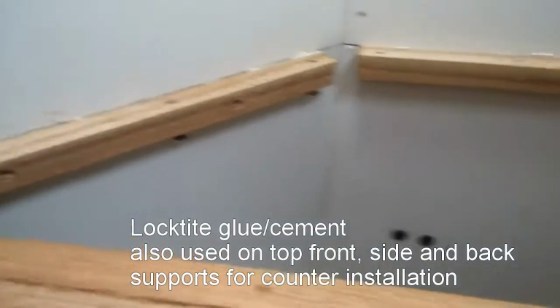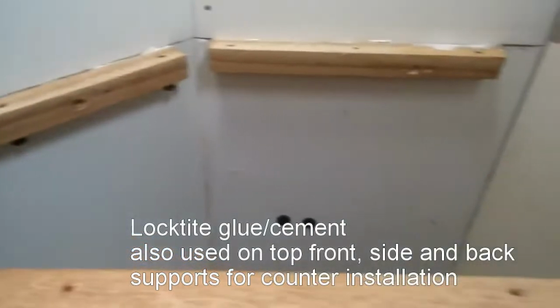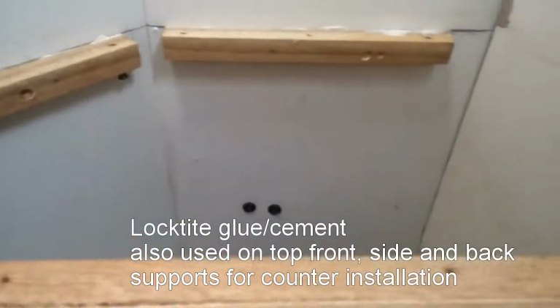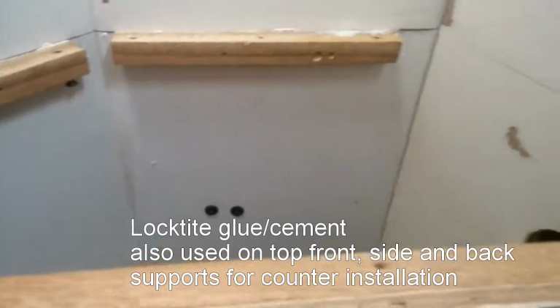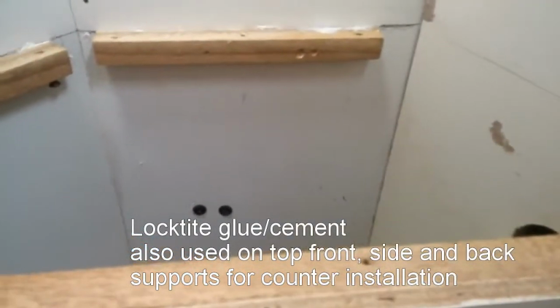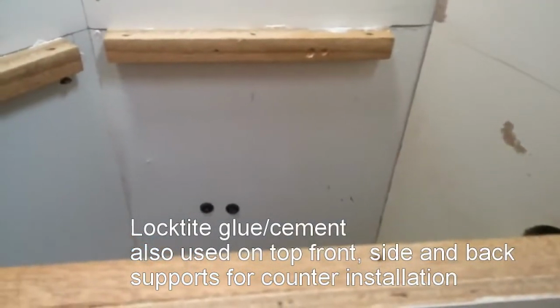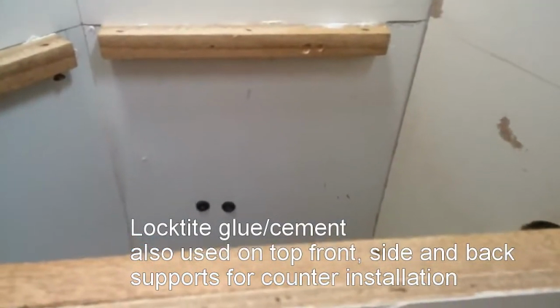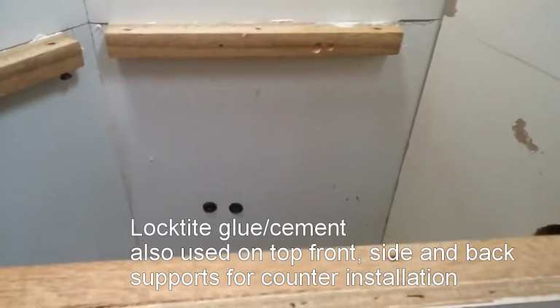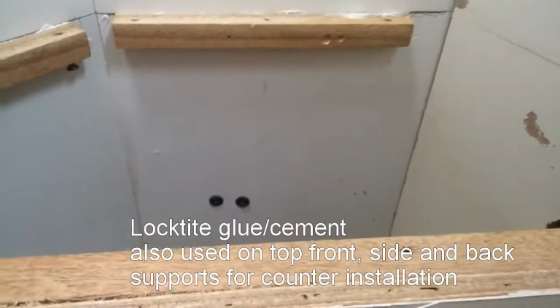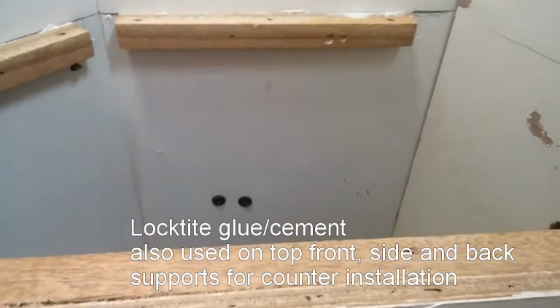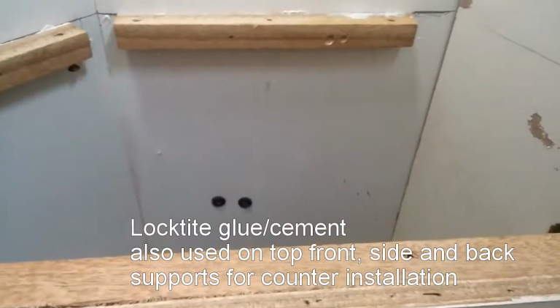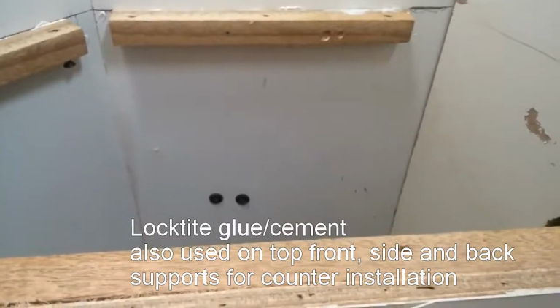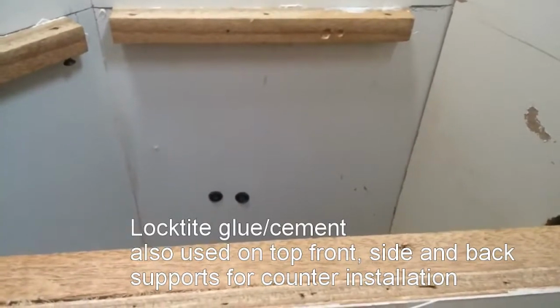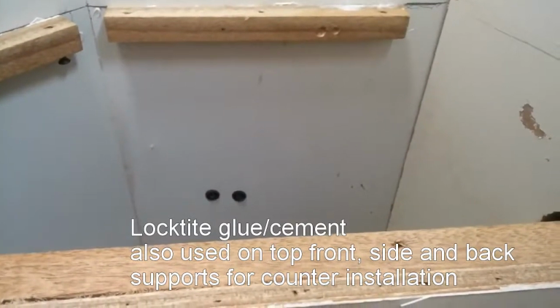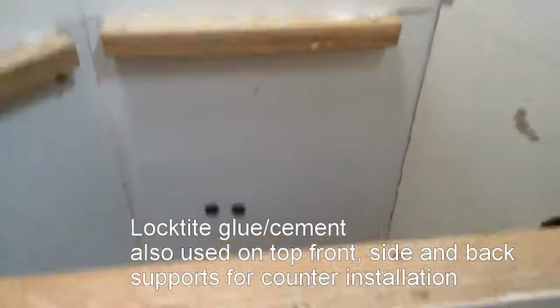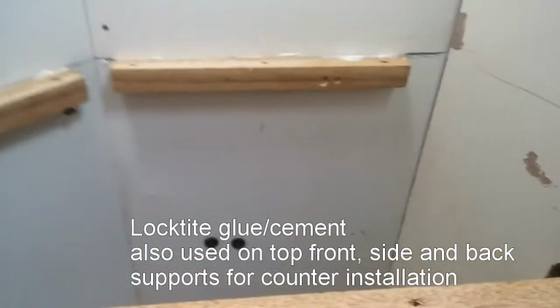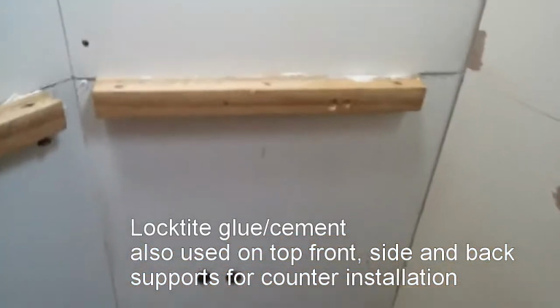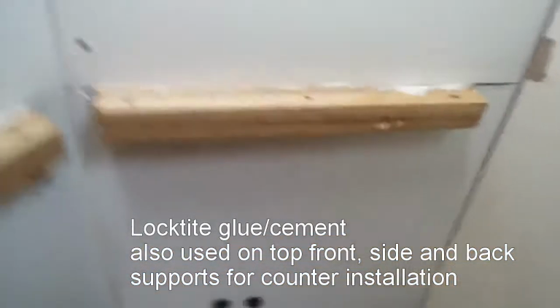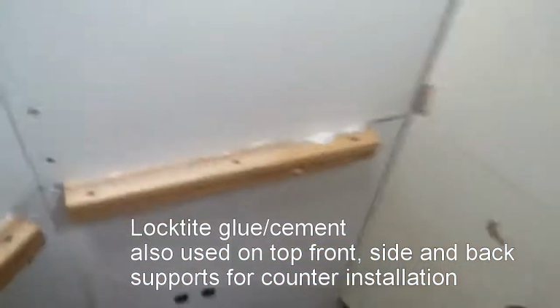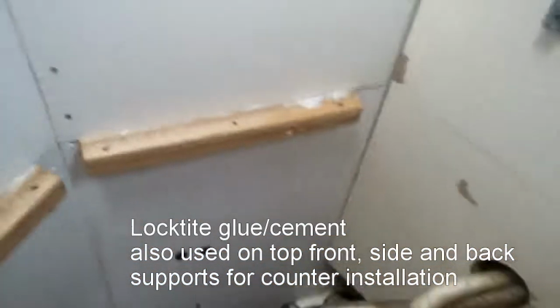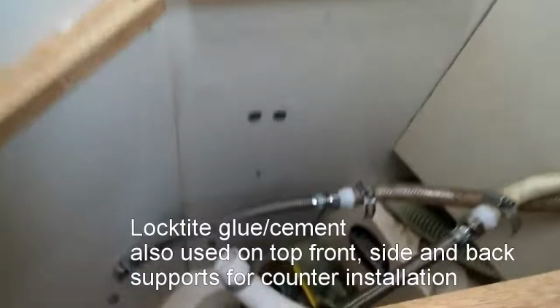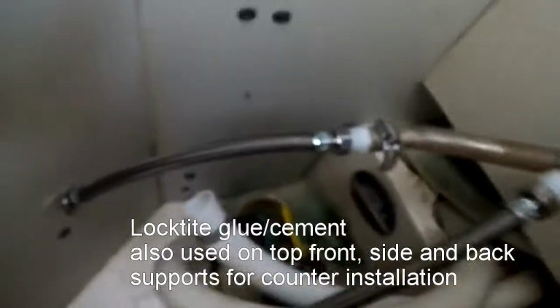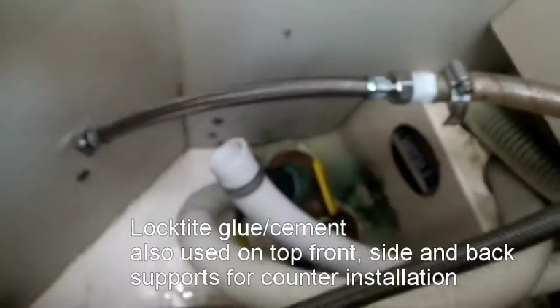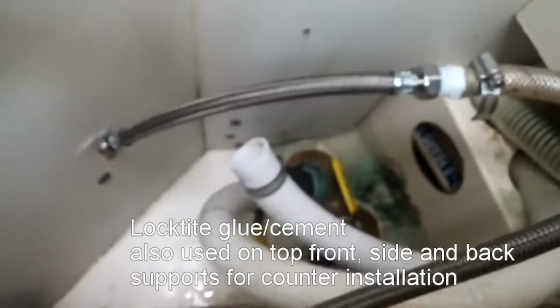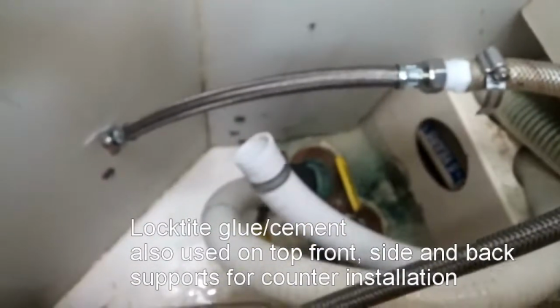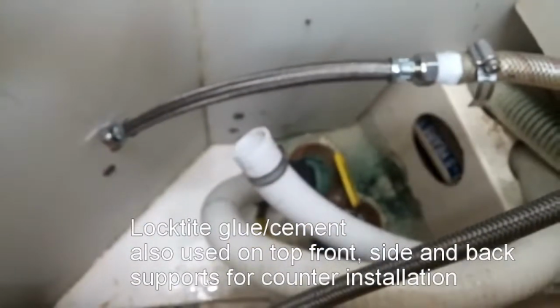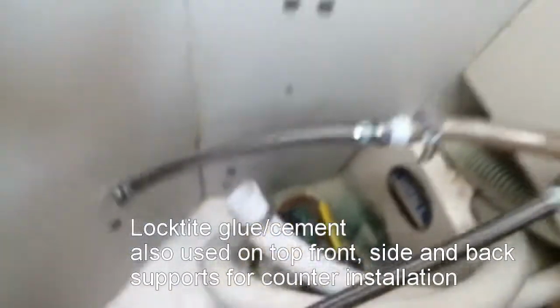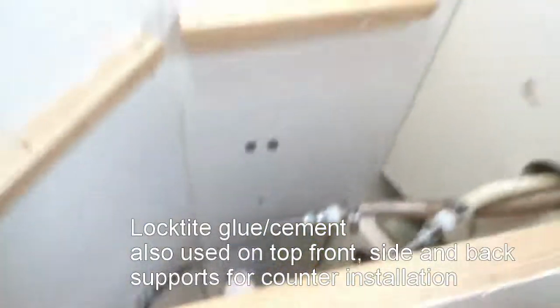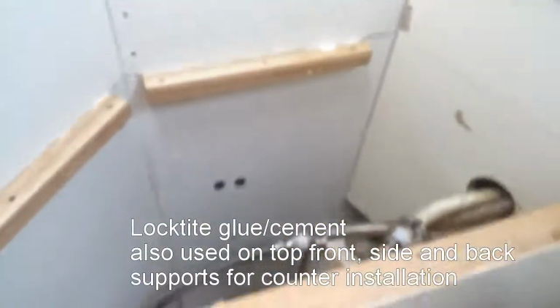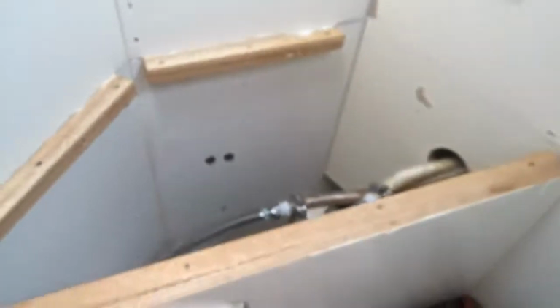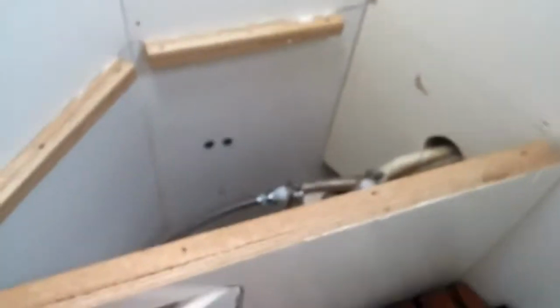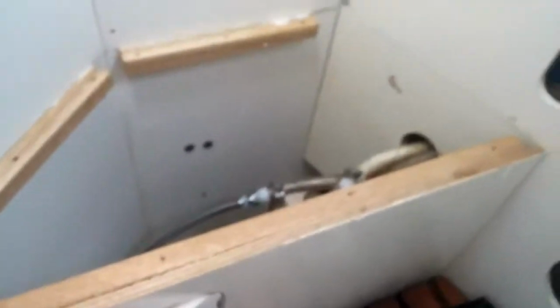The next step will be to go ahead and put the counter on the faucet, then the sink, and then make the bottom attachment to the drain. That is where we are right now.